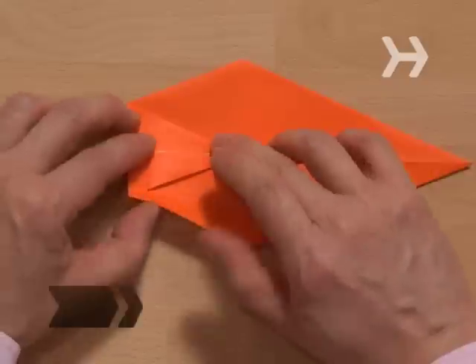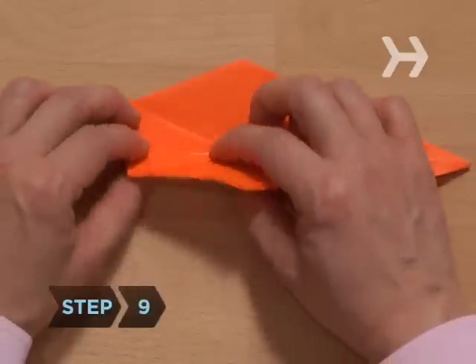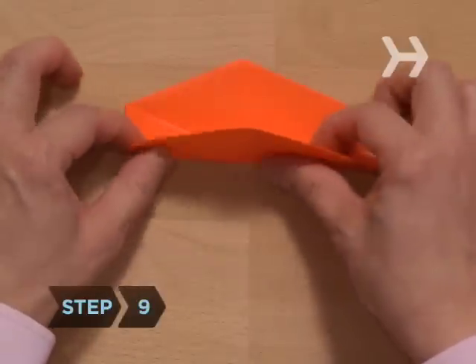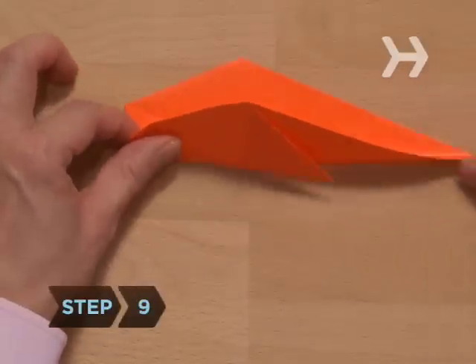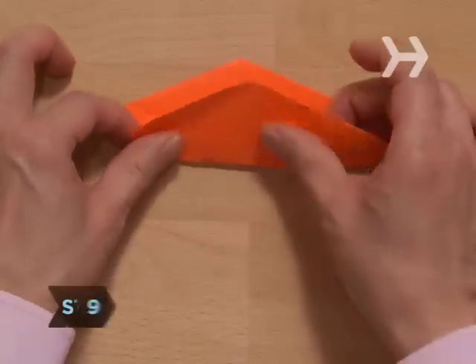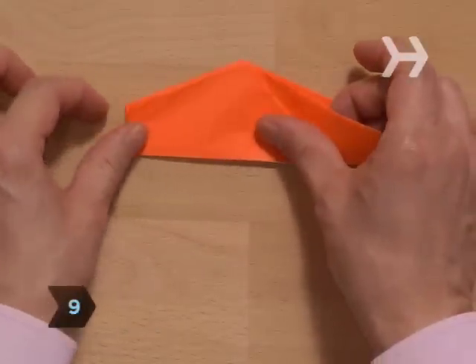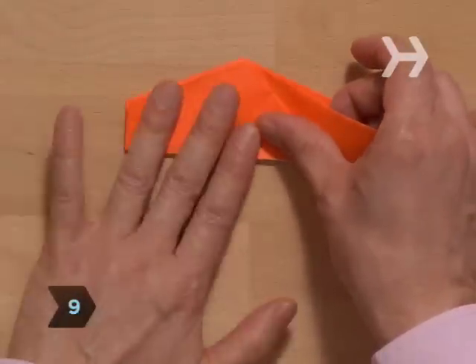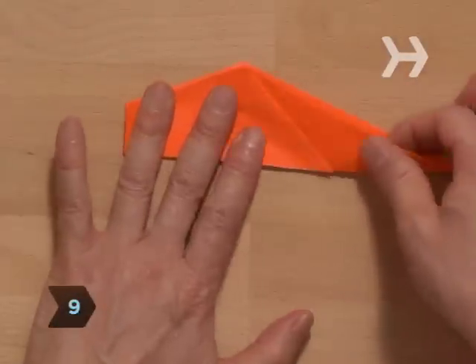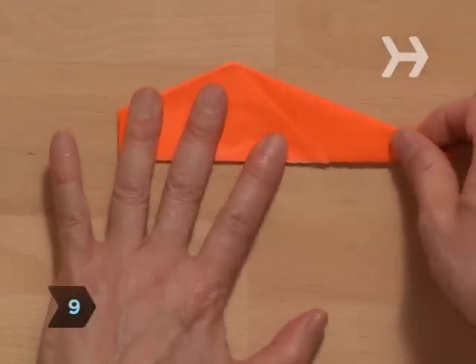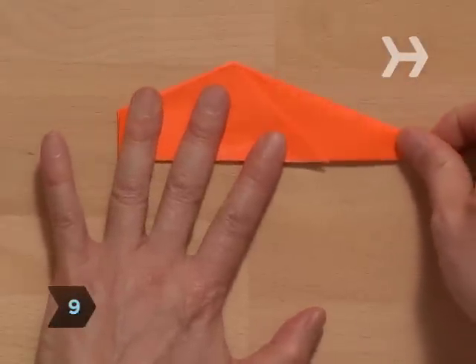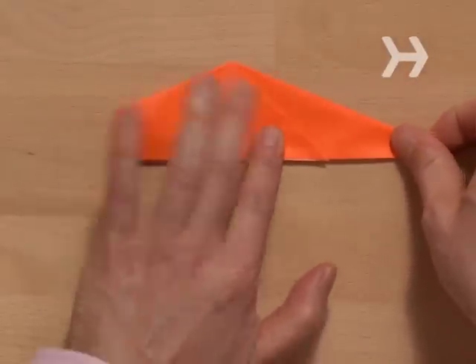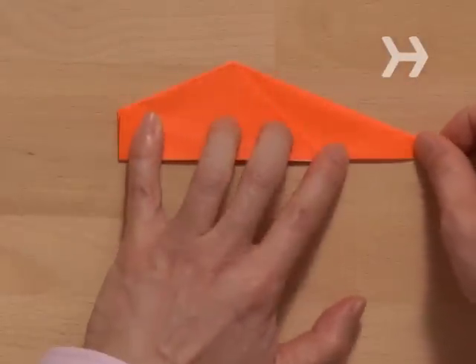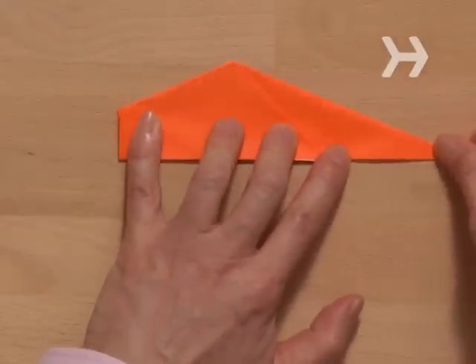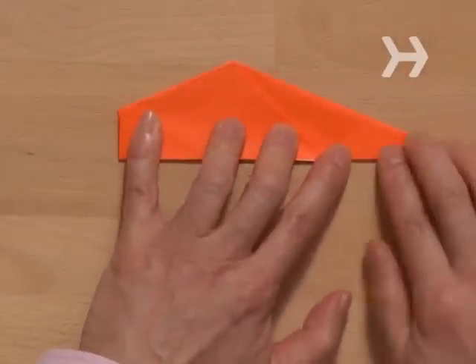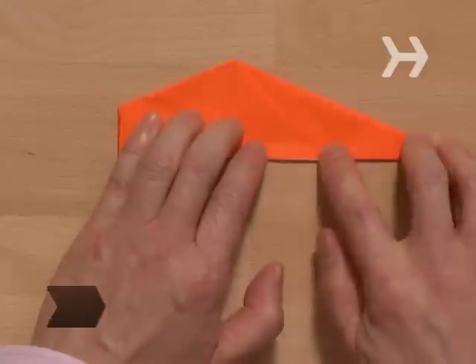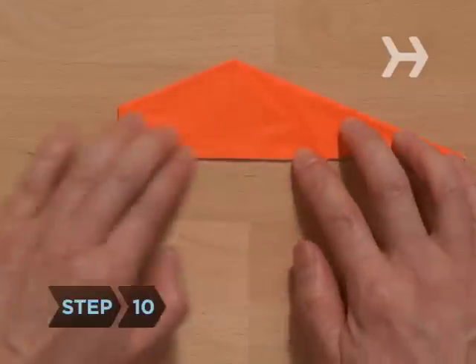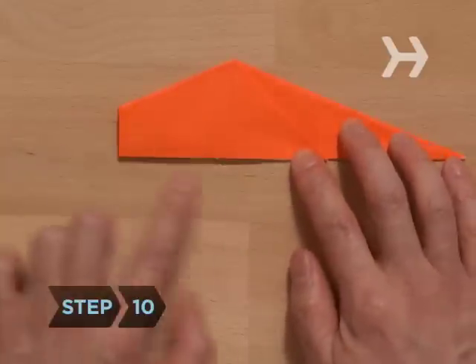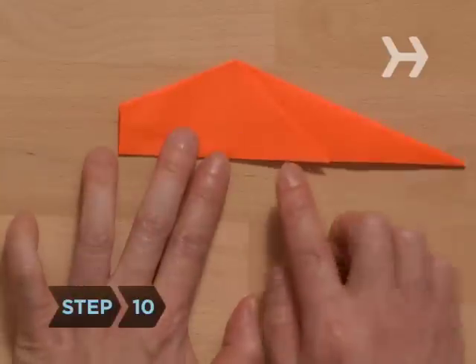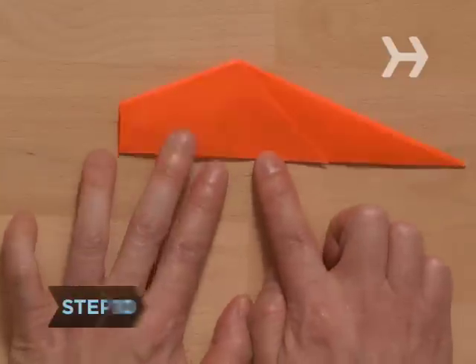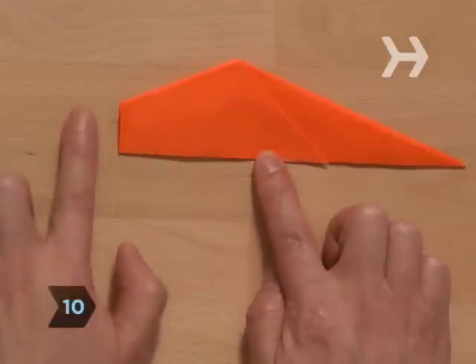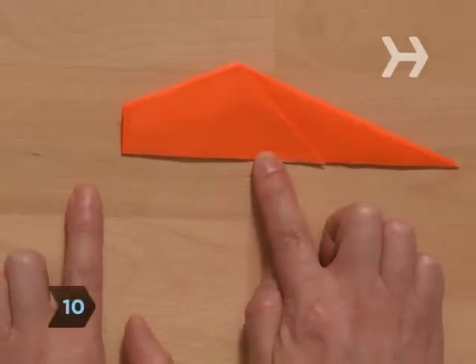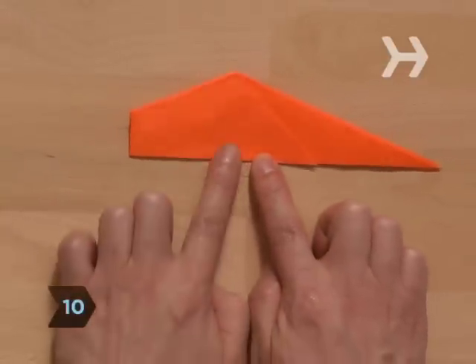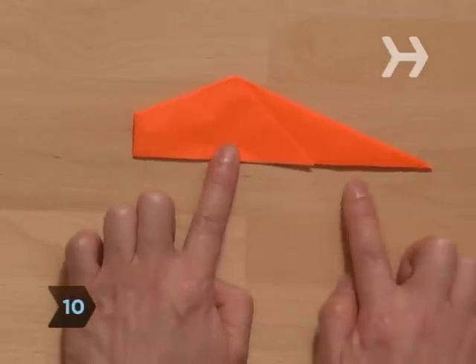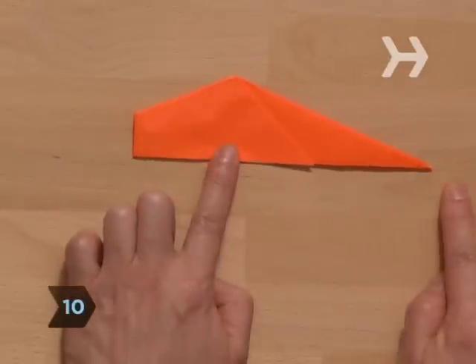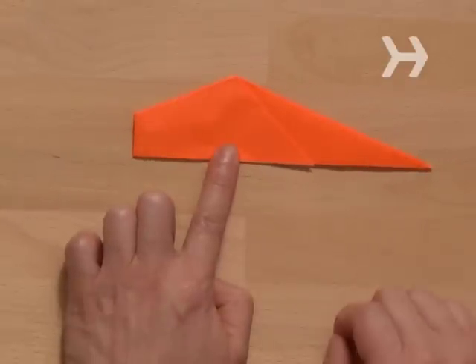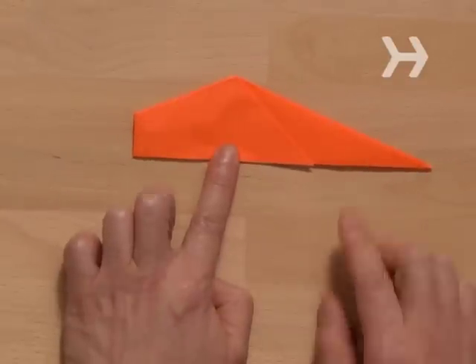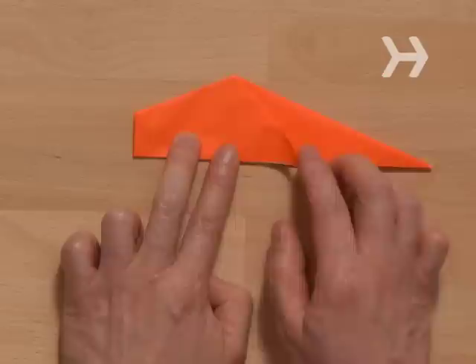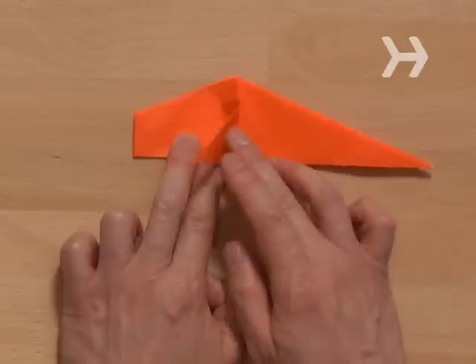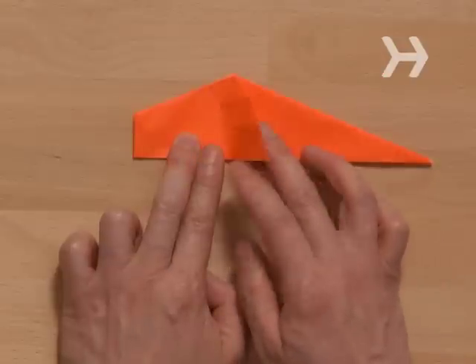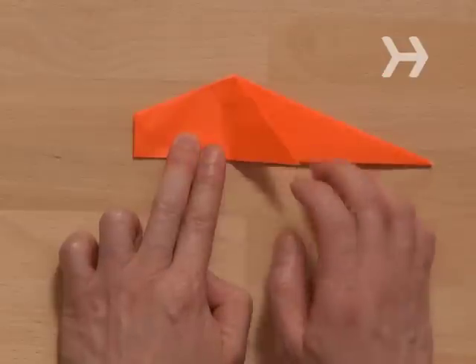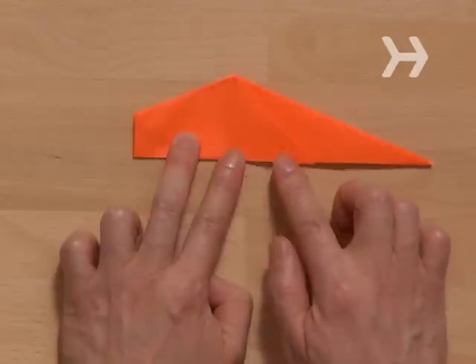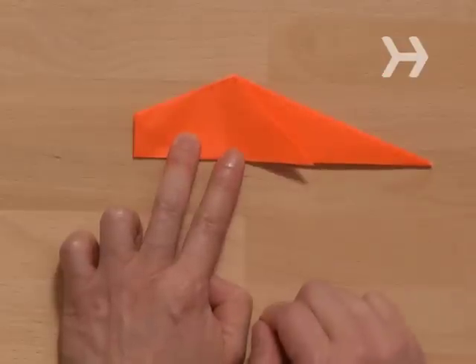Step 9. Fold the model in half along the center diagonal so the tabs end up on the outside. Step 10. You should have a blunted end — the head — and the long pointed end — the tail. The triangular tabs formed in steps 5 and 6 are the fins.